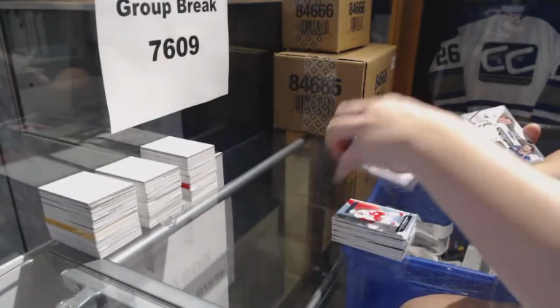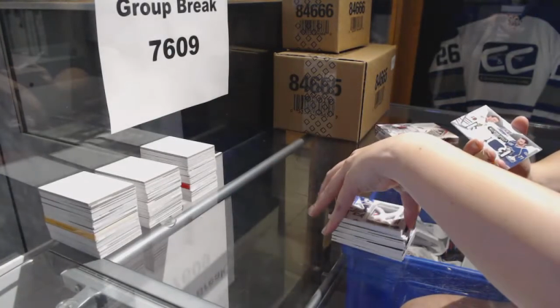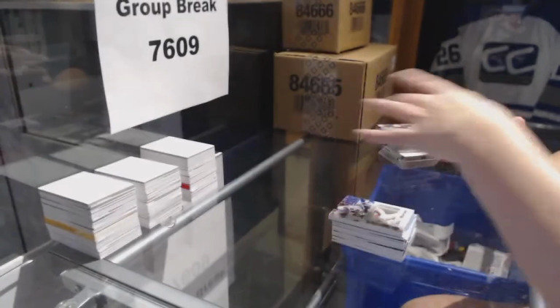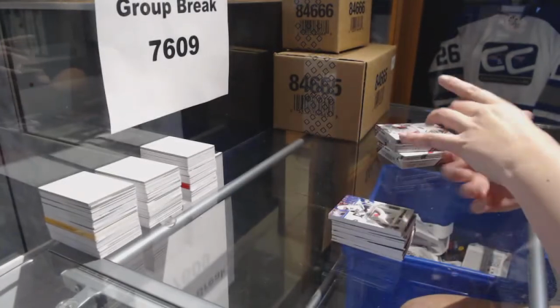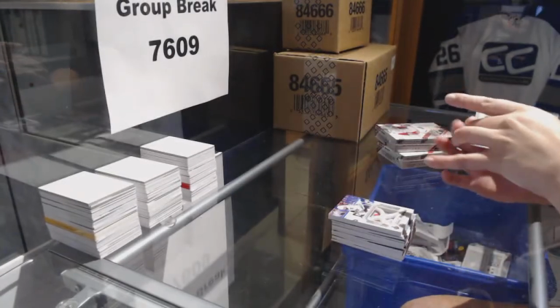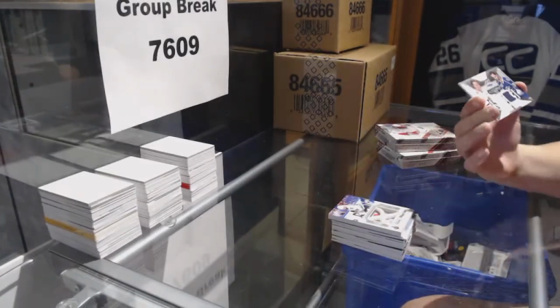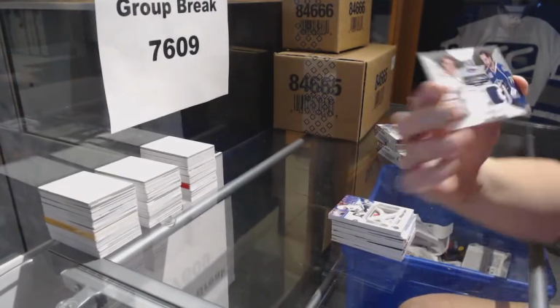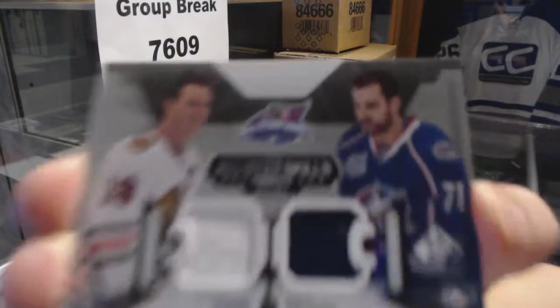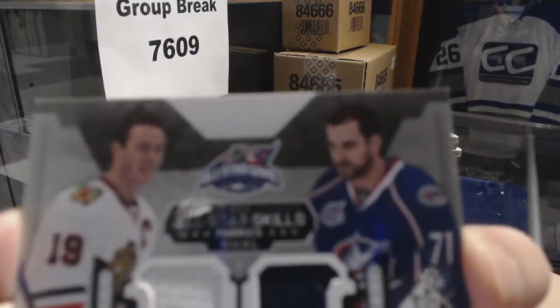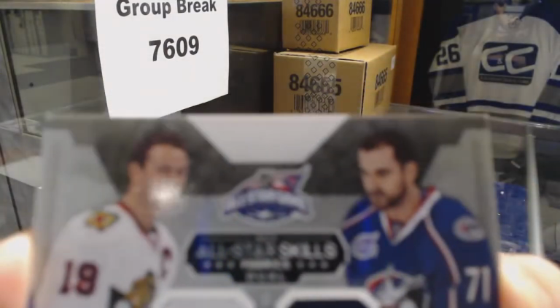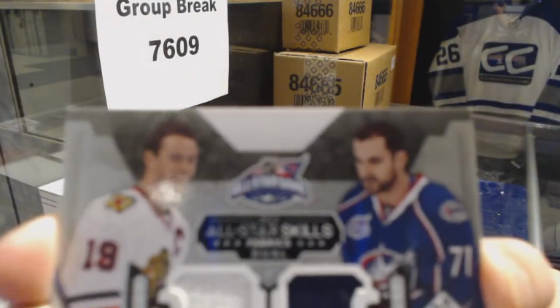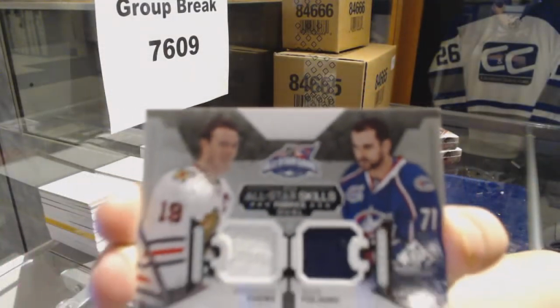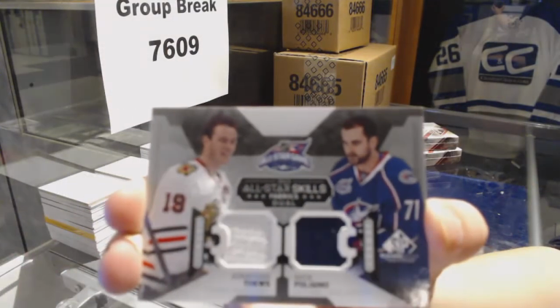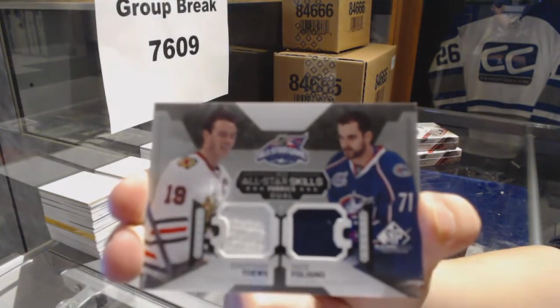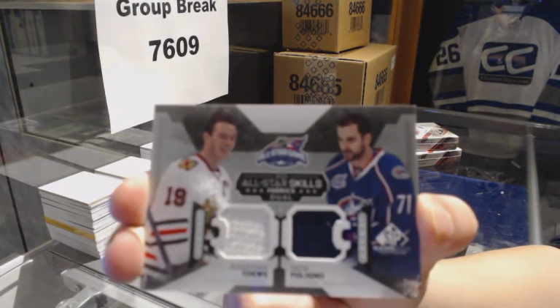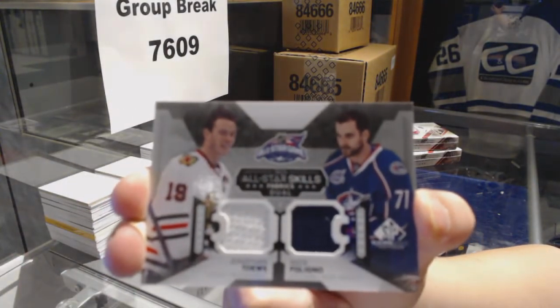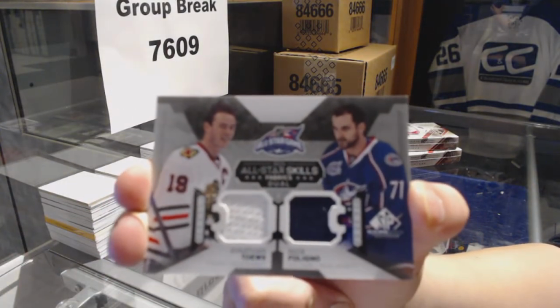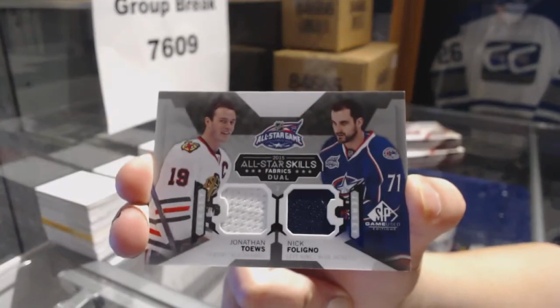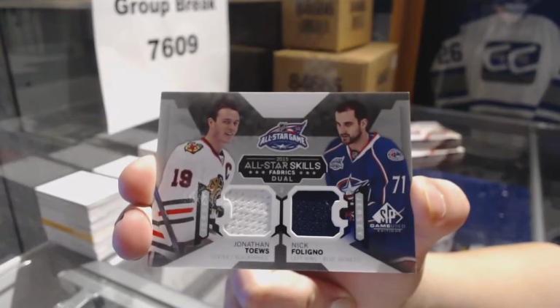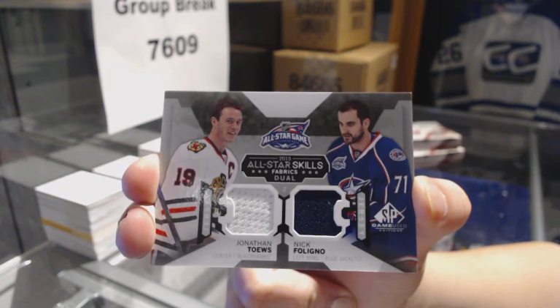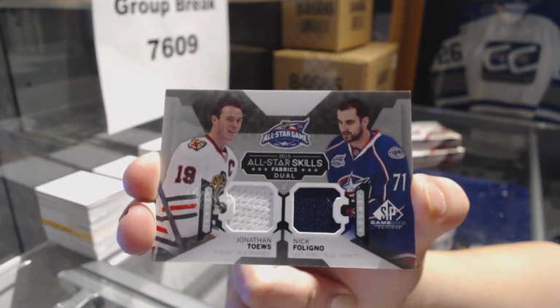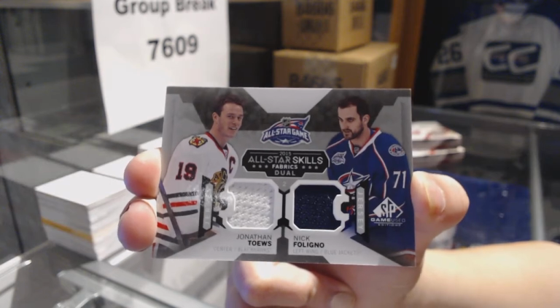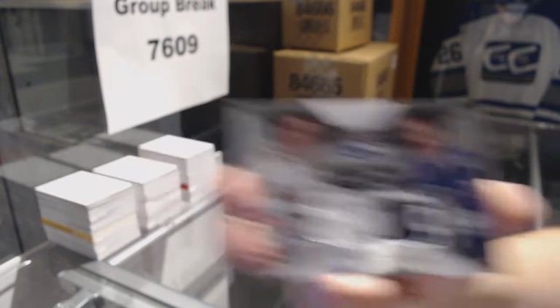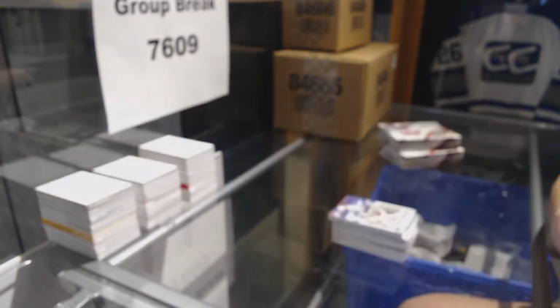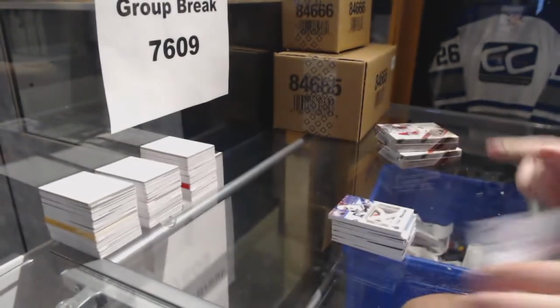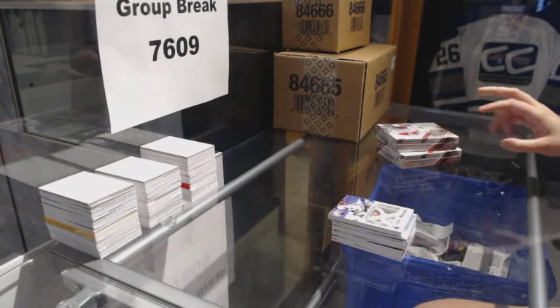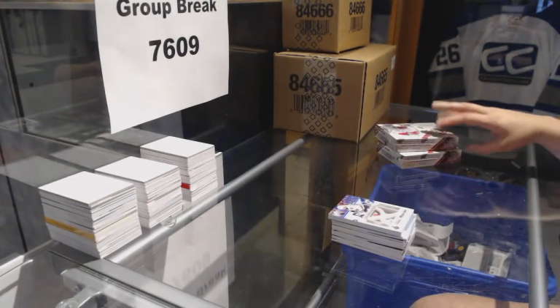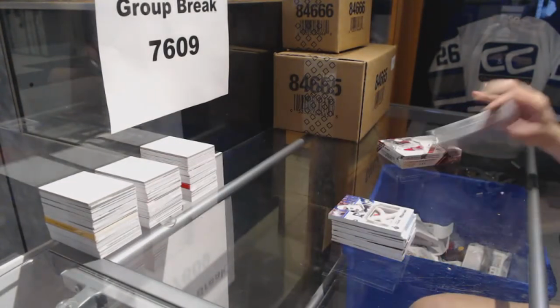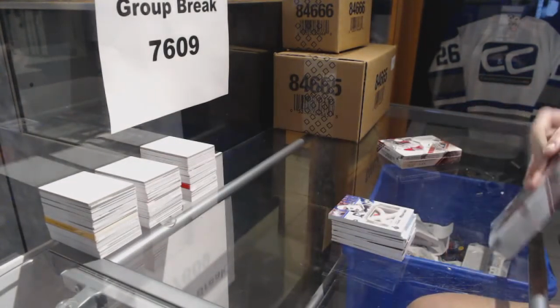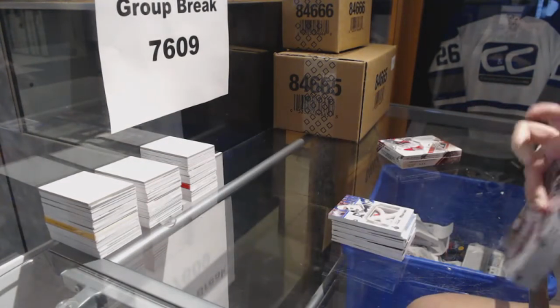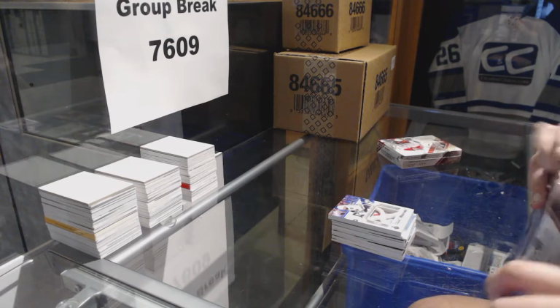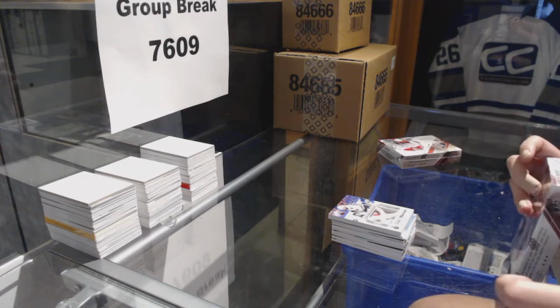And we've got a dual jersey random between the Chicago Blackhawks and Columbus Blue Jackets of Jonathan Toews and Nick Foligno. I thought we were going to go without a random on this one, guys. I was wrong.